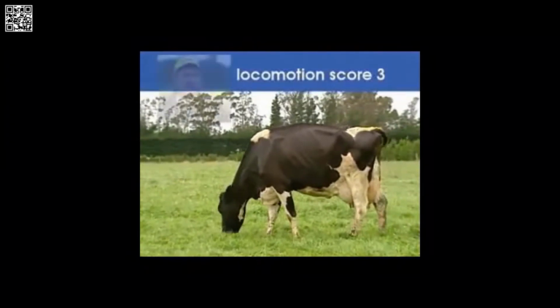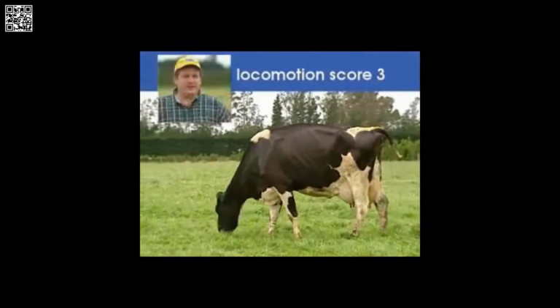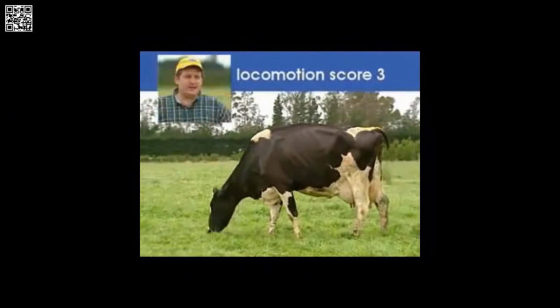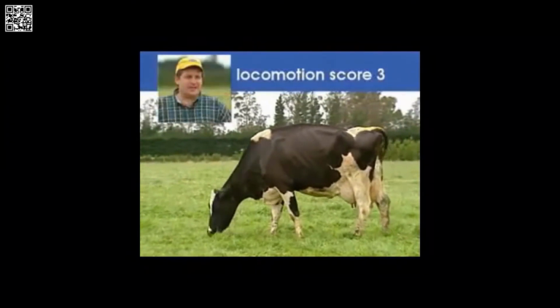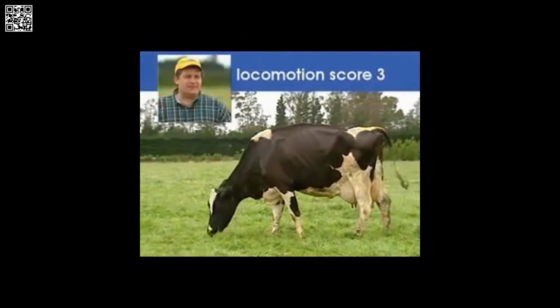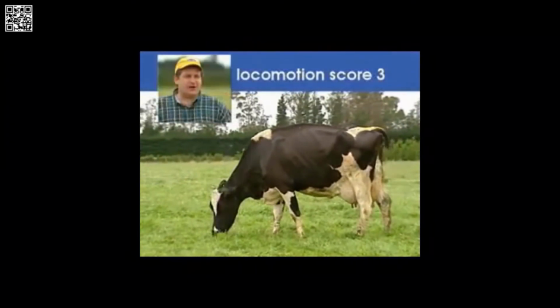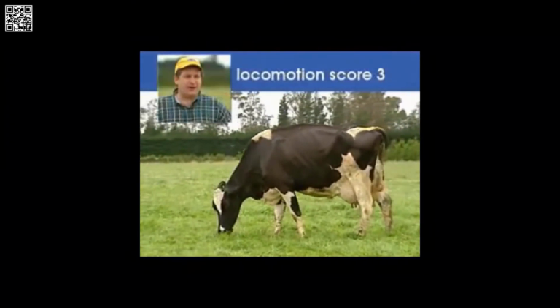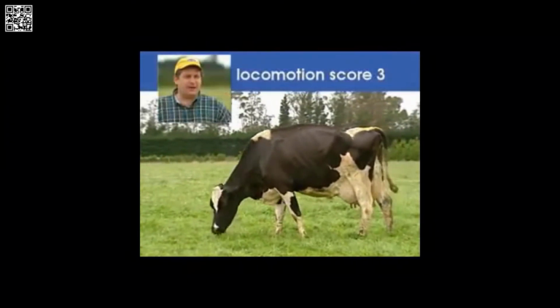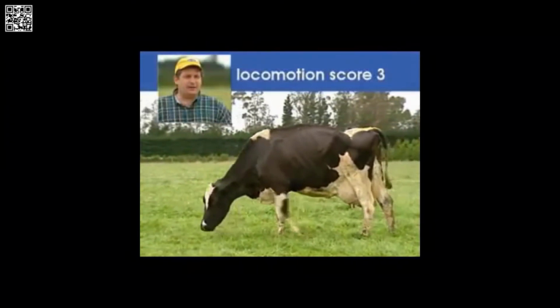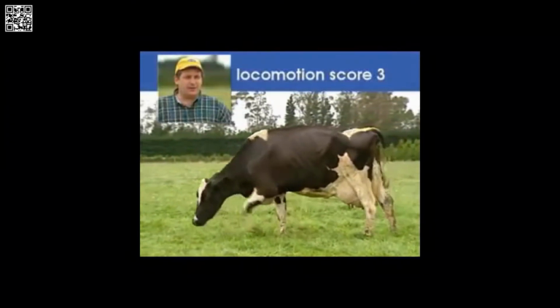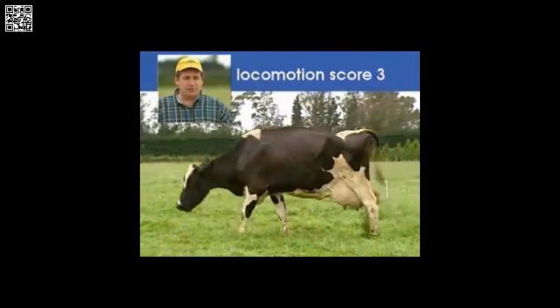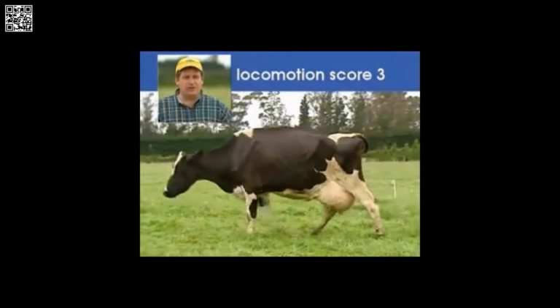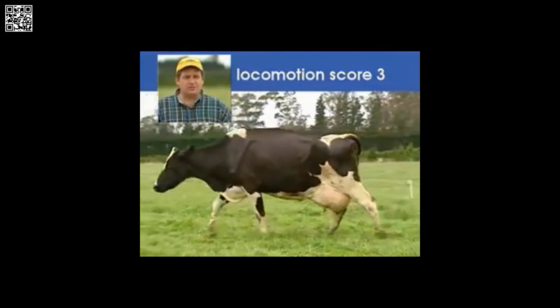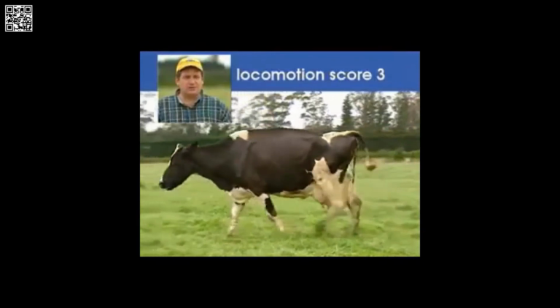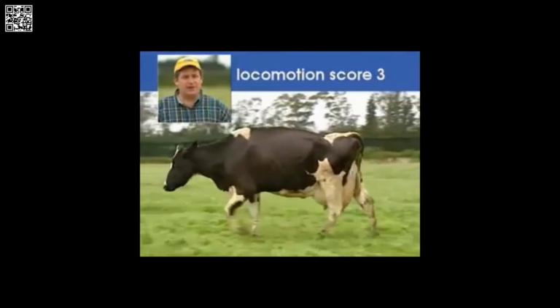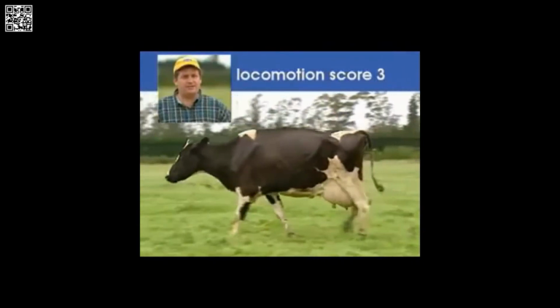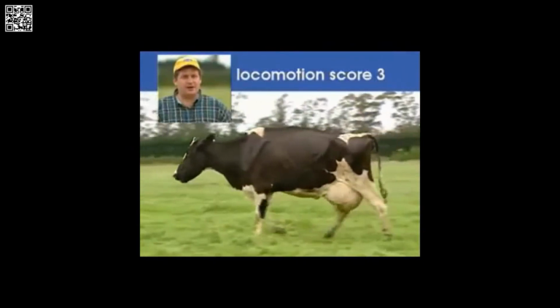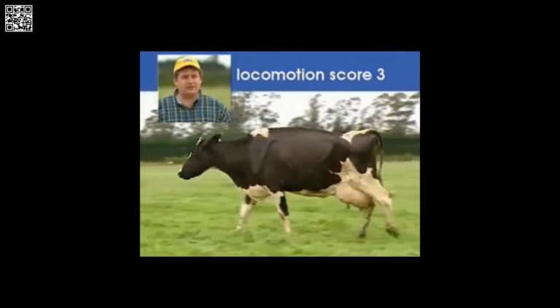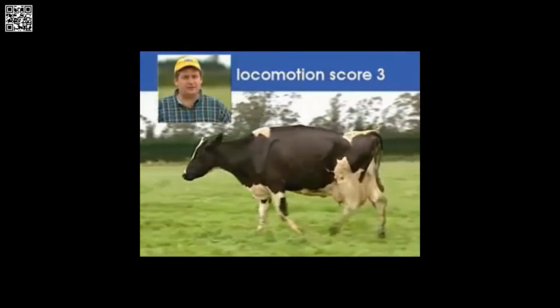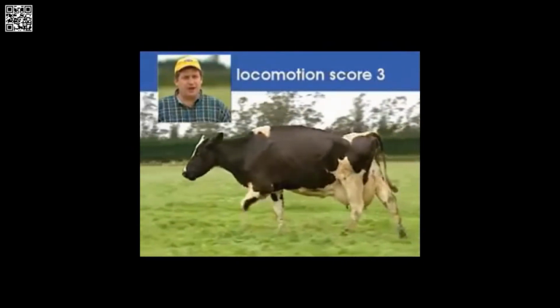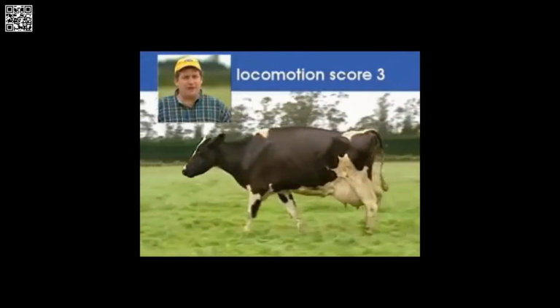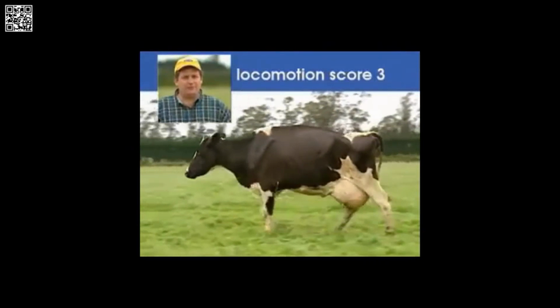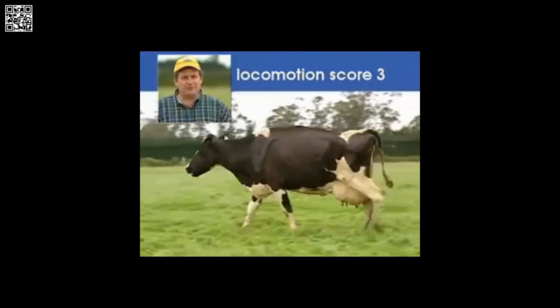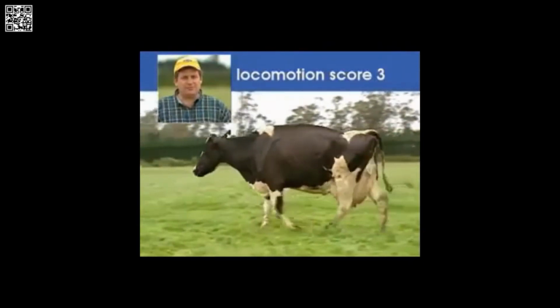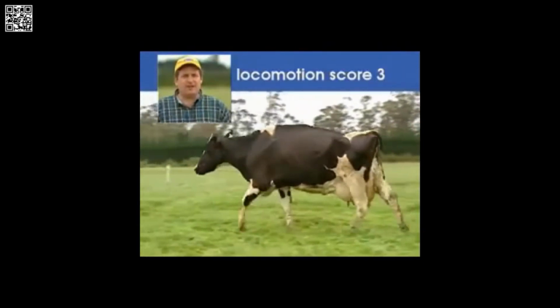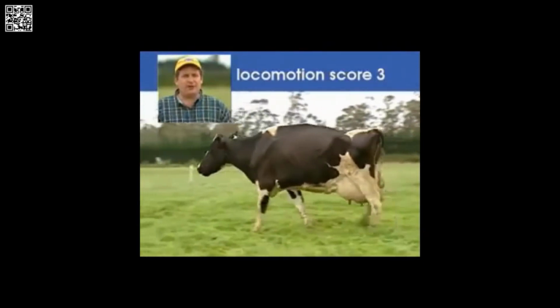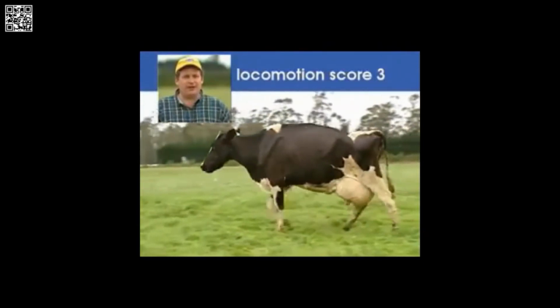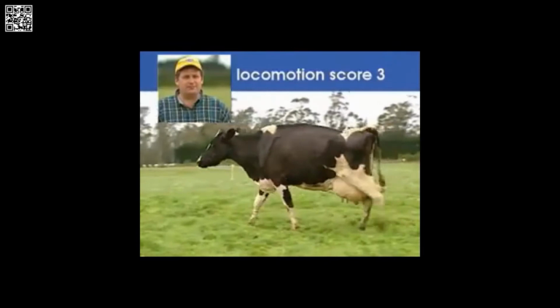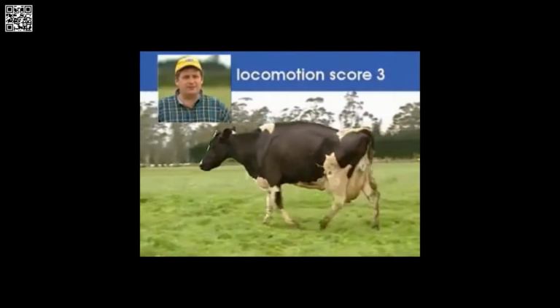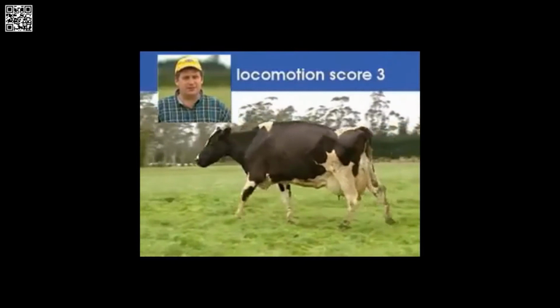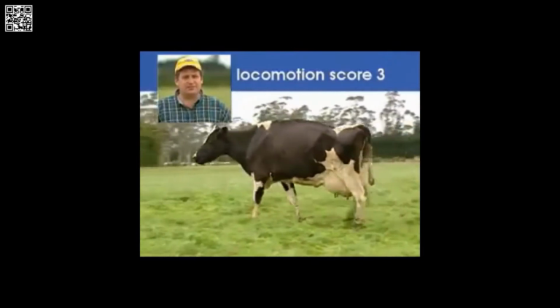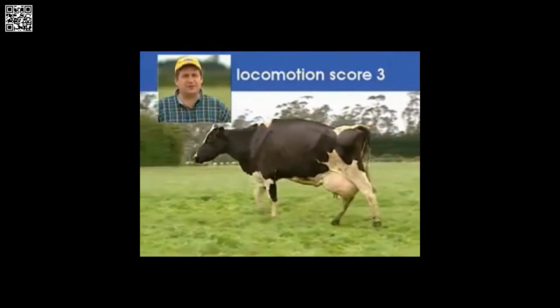This cow stands with an arched back, and when she walks, her back remains arched. However, she's not favoring any limbs, thus she's a three cow.